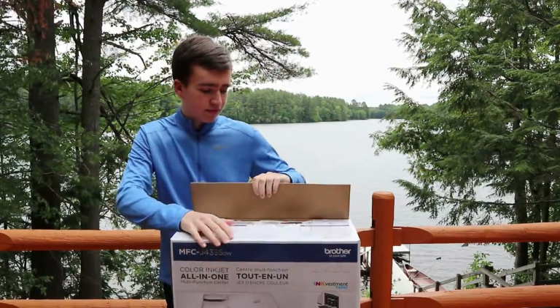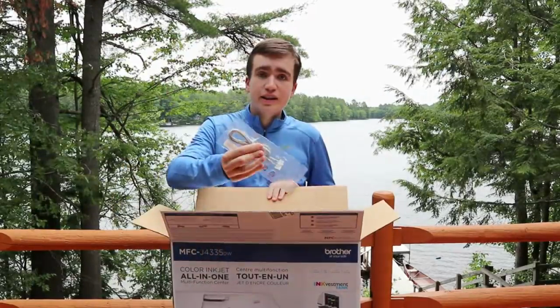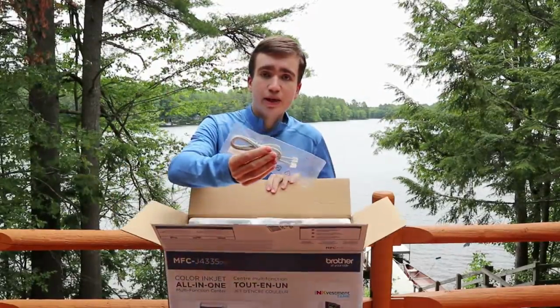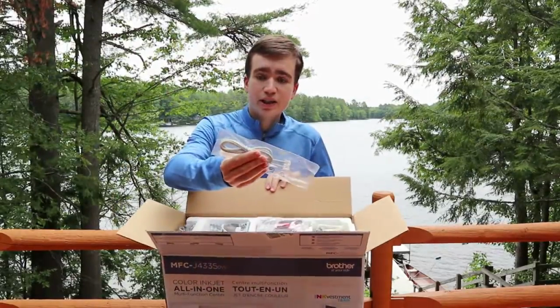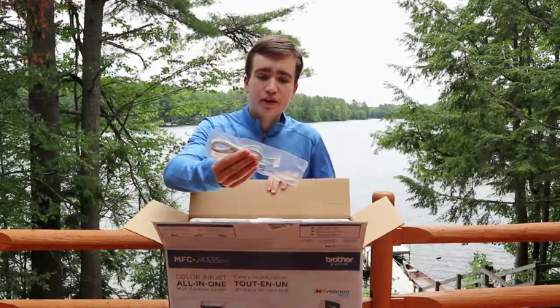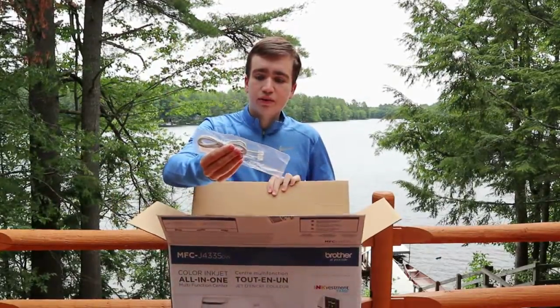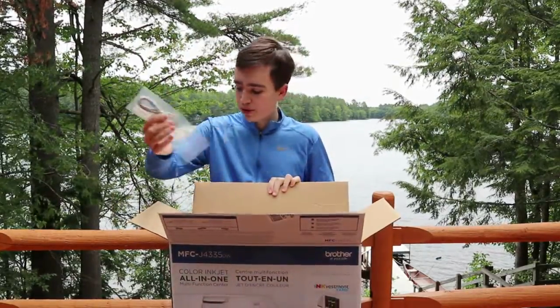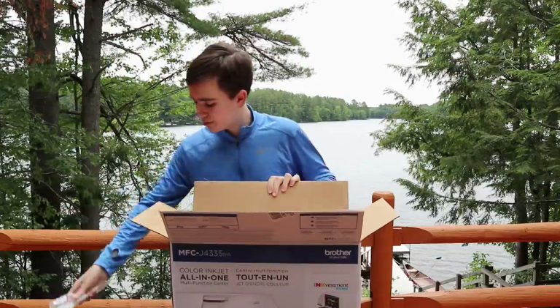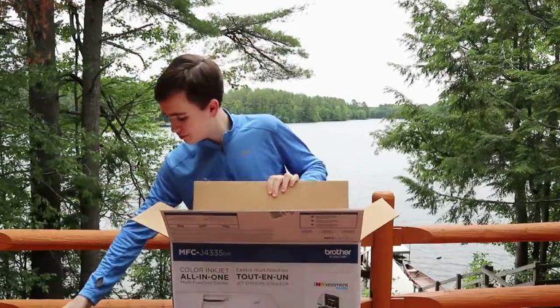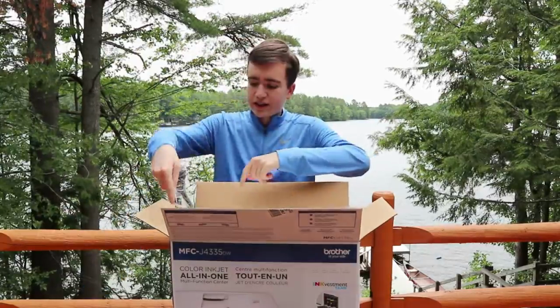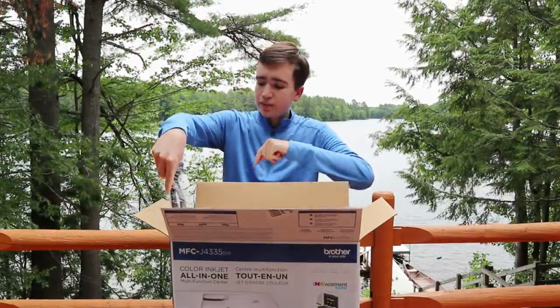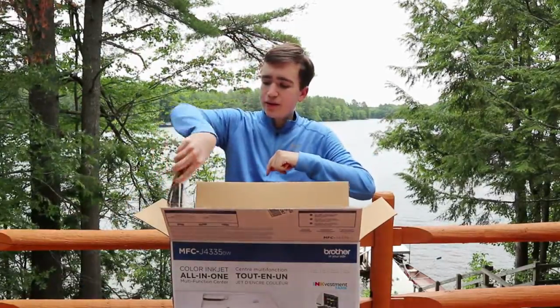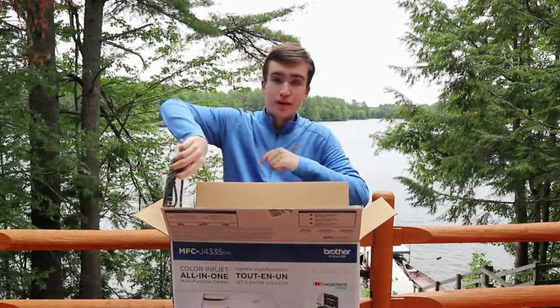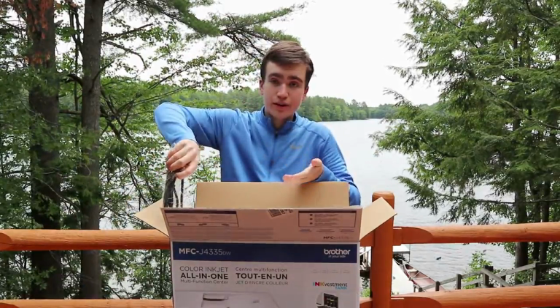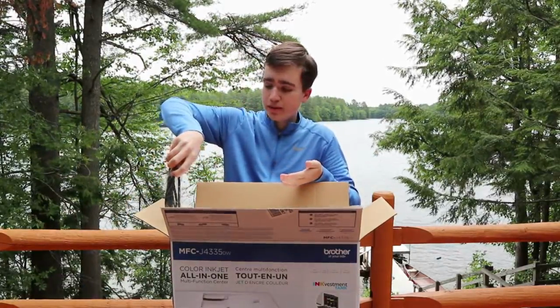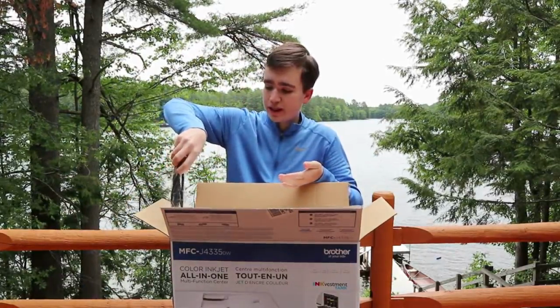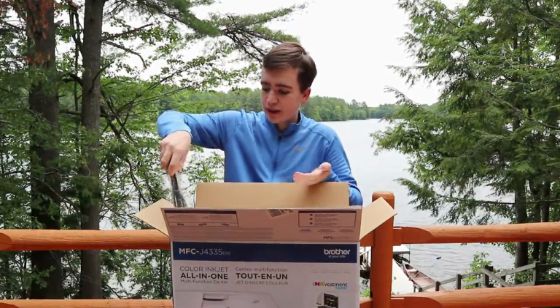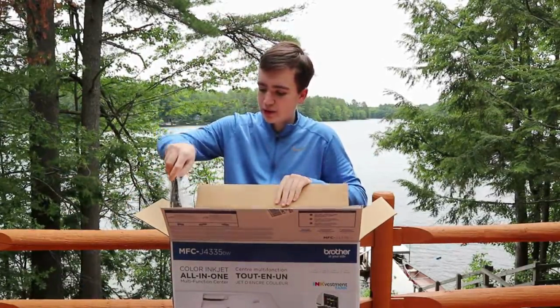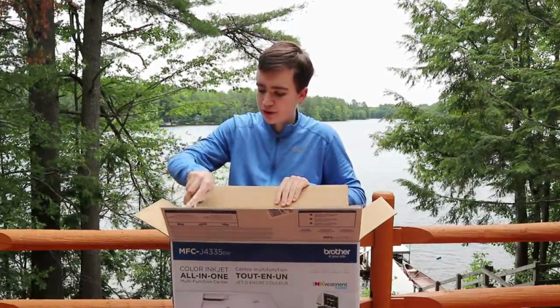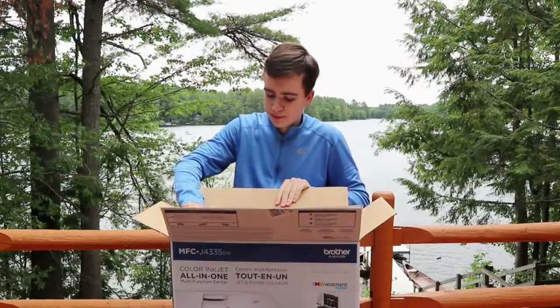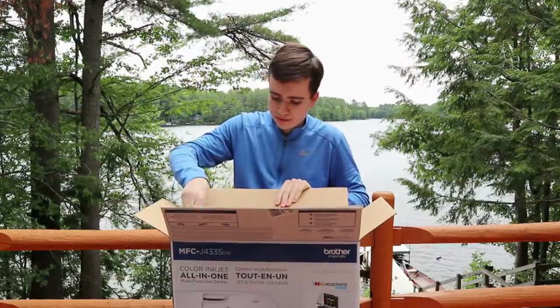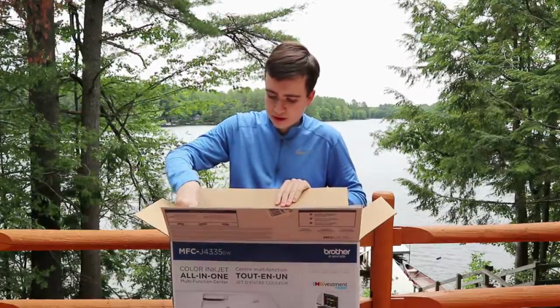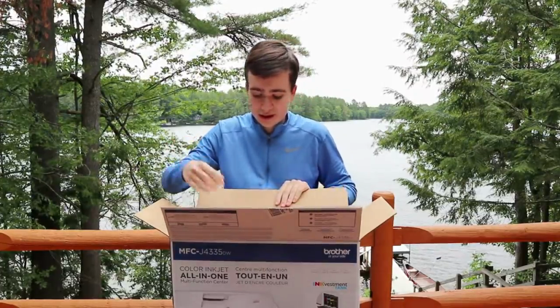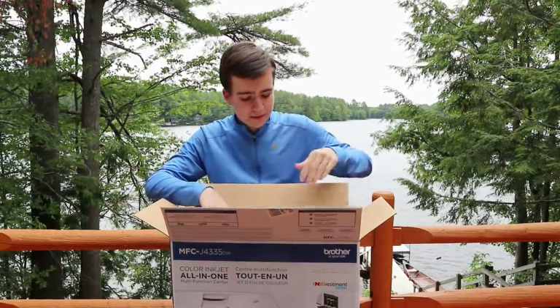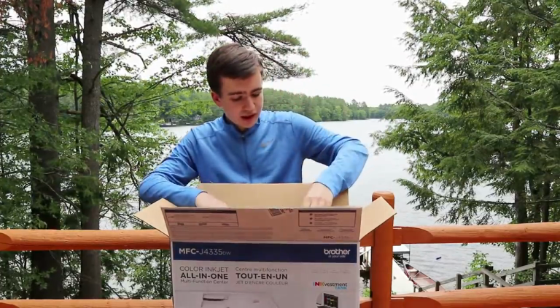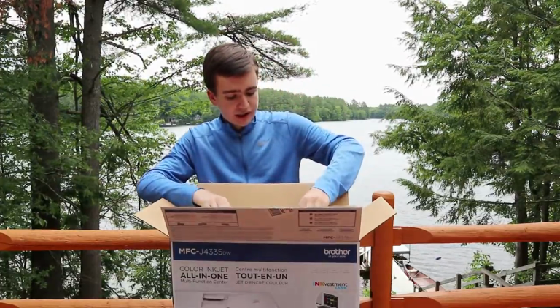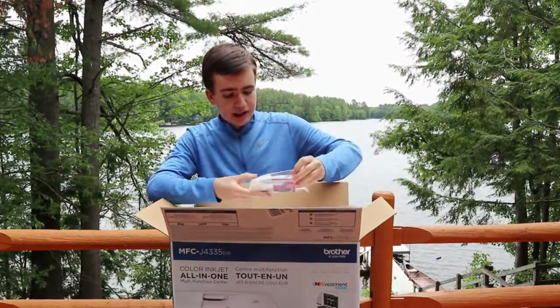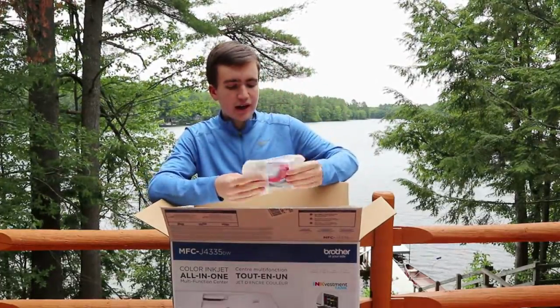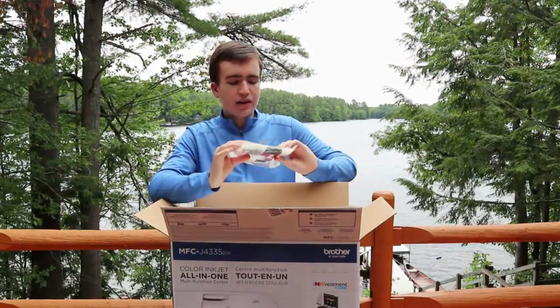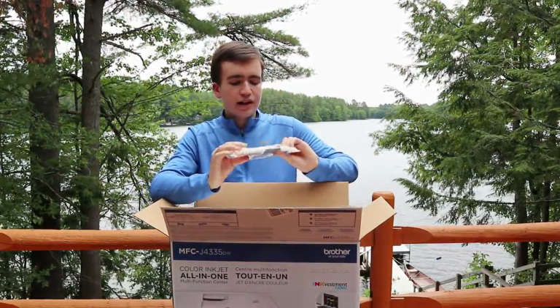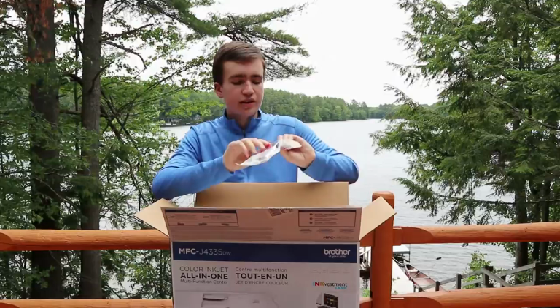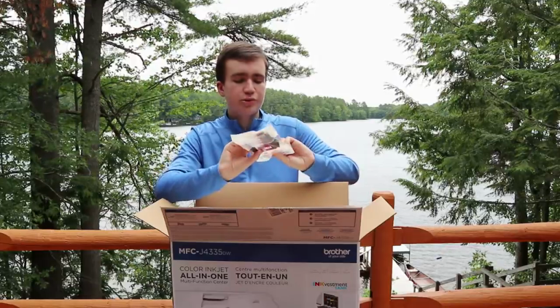On the top of the box we have our phone cable. On the side is the power cable, which seems to be connected possibly to the printer or something else. And then we have our ink cartridges.